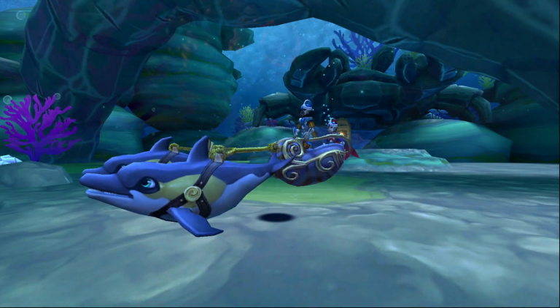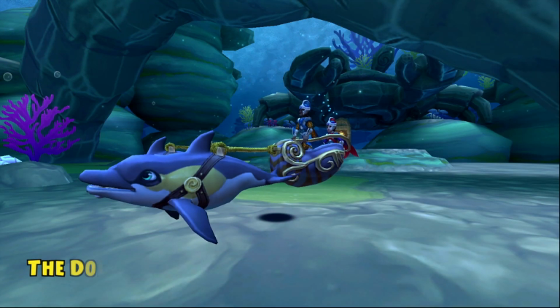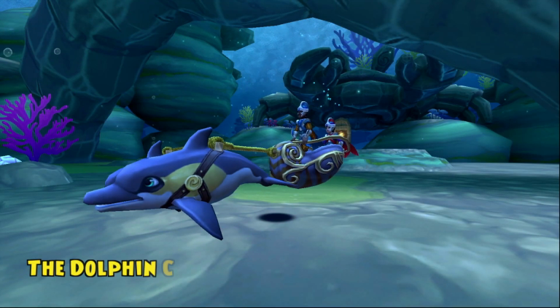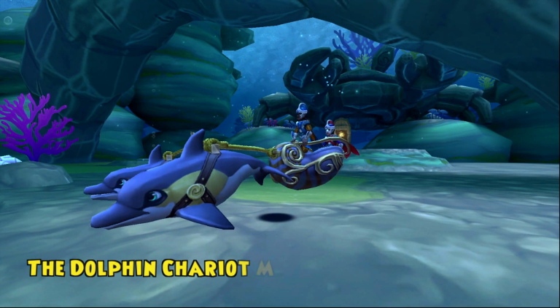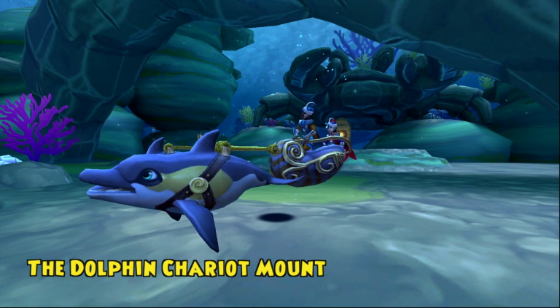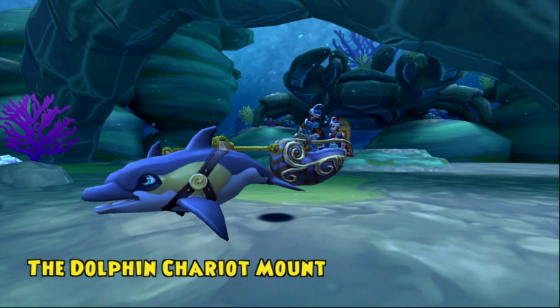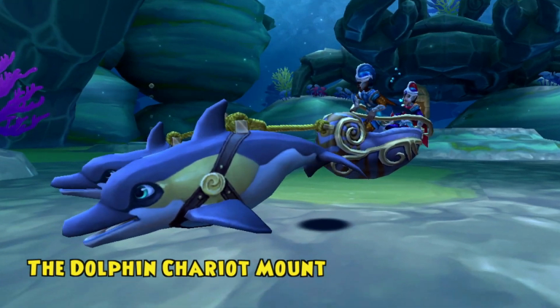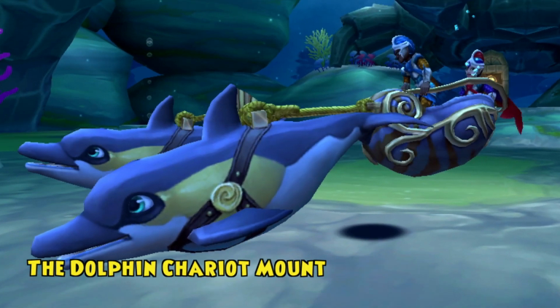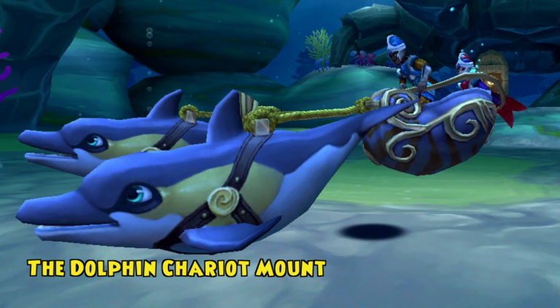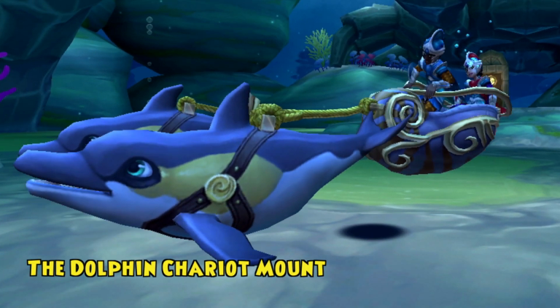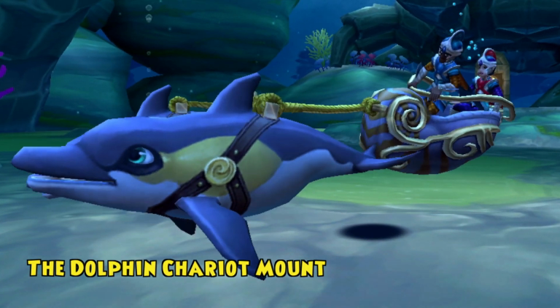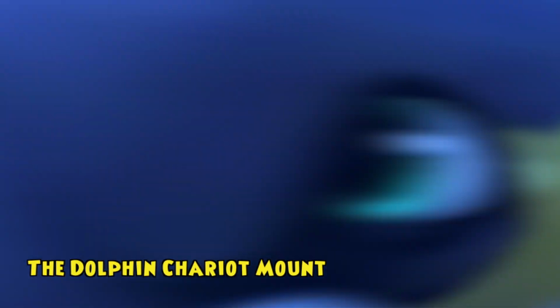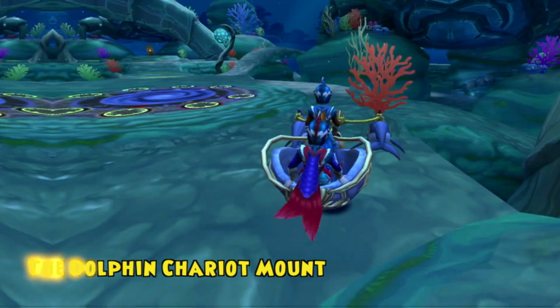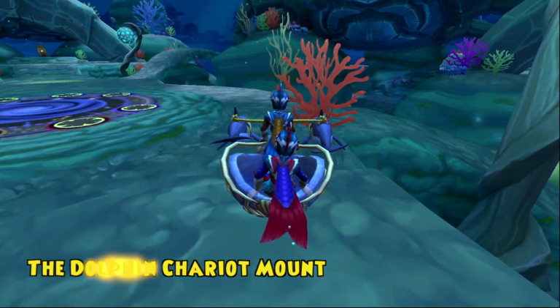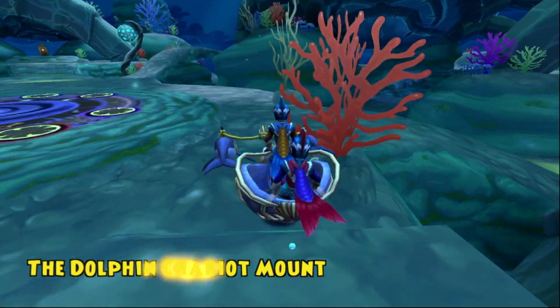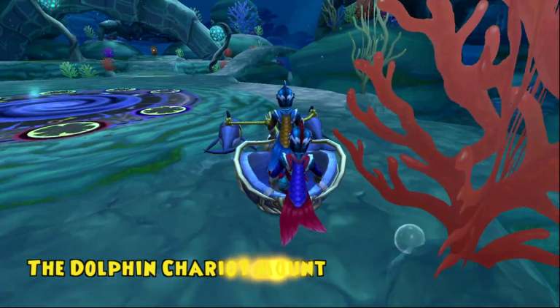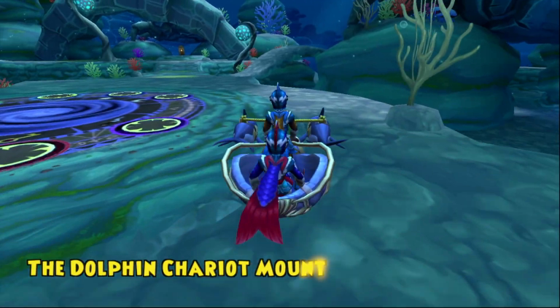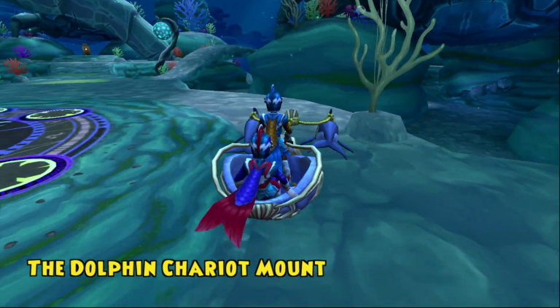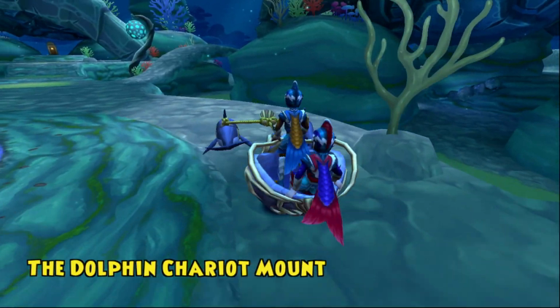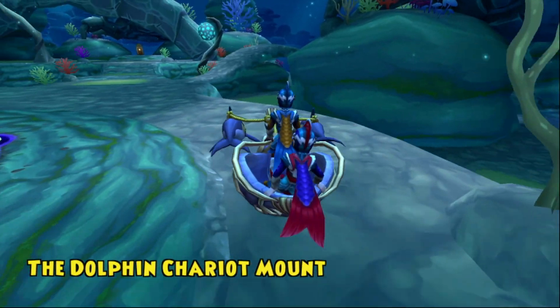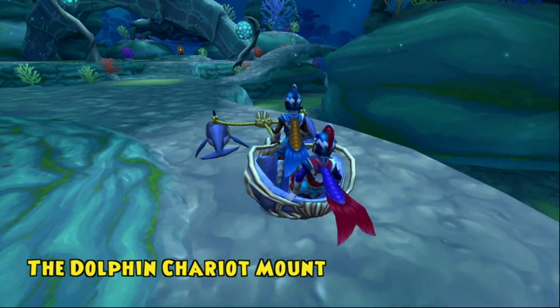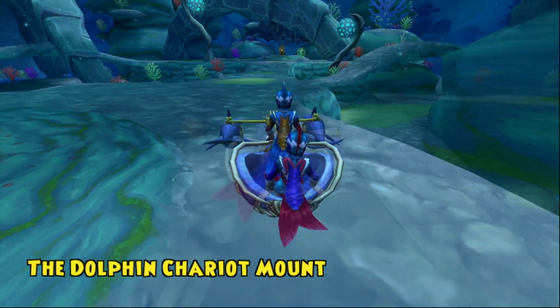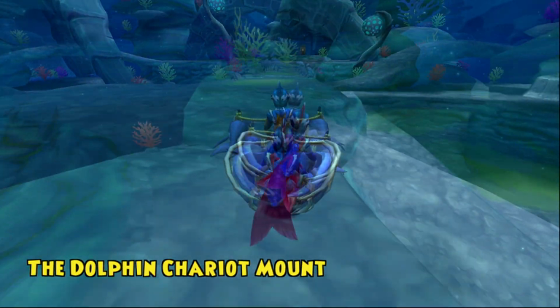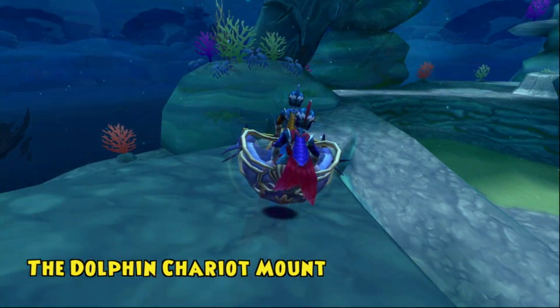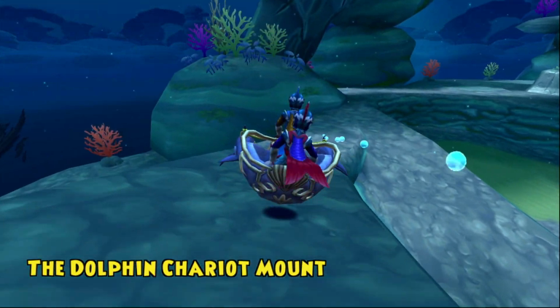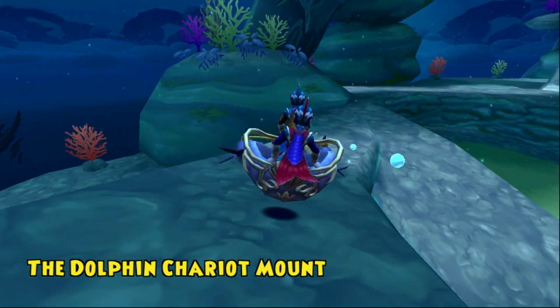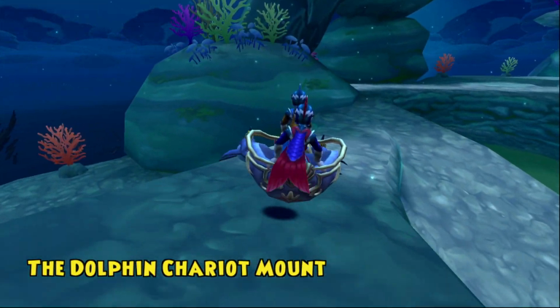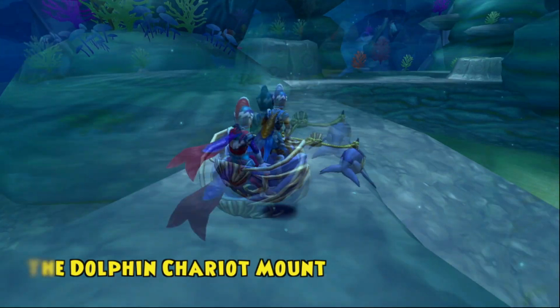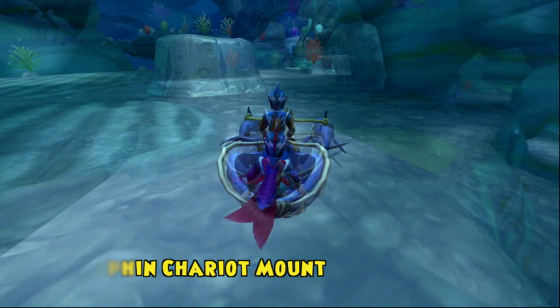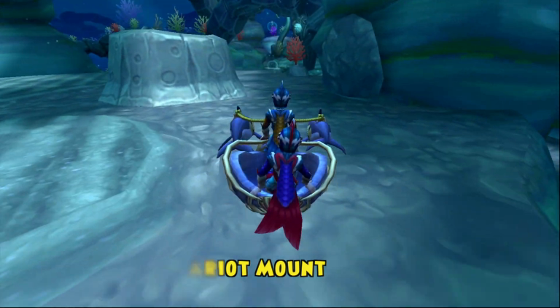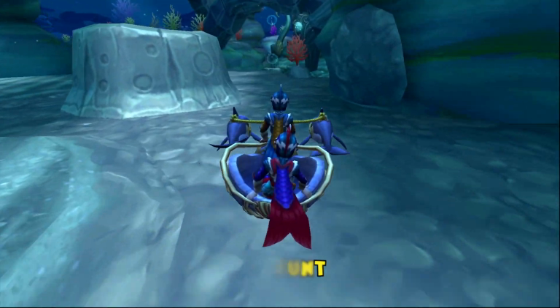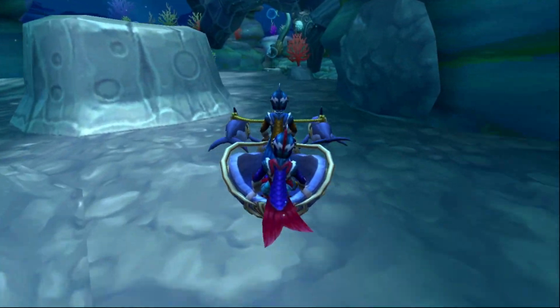The two-player Dolphin Chariot Mount has one porpoise! Well, actually, it has two! Hop into this fin-tastic chariot with a friend and surf through the spiral in seafaring style!